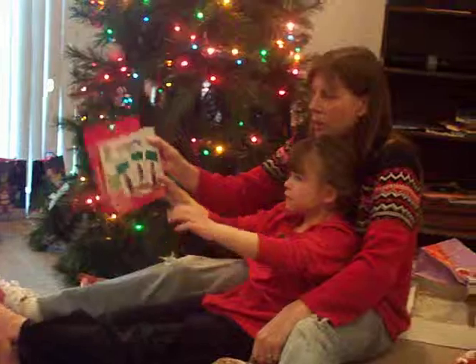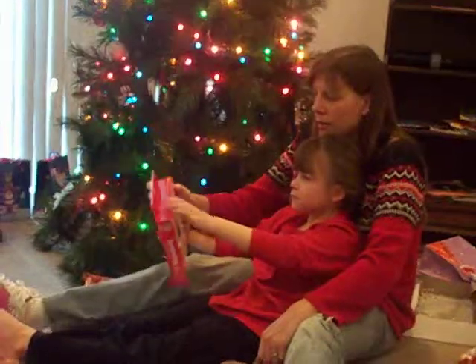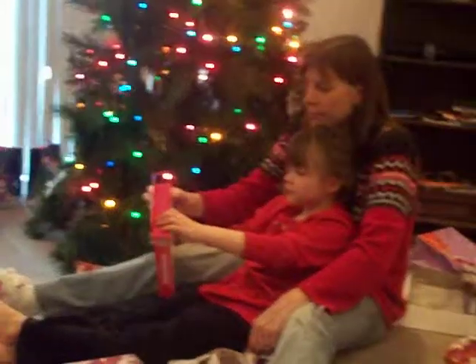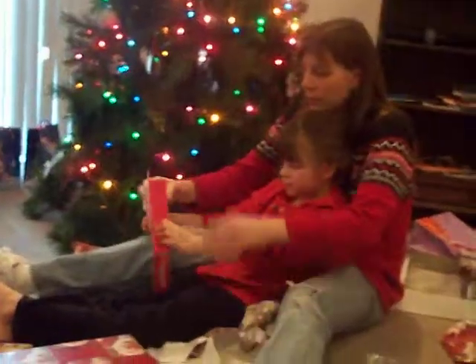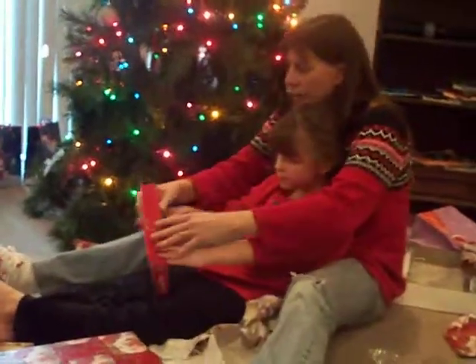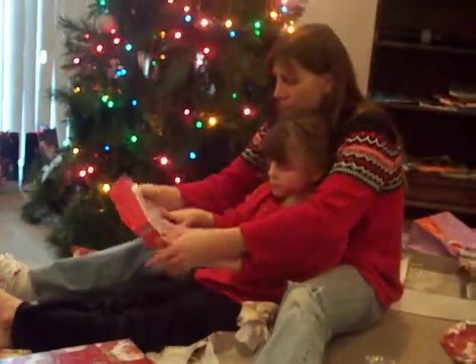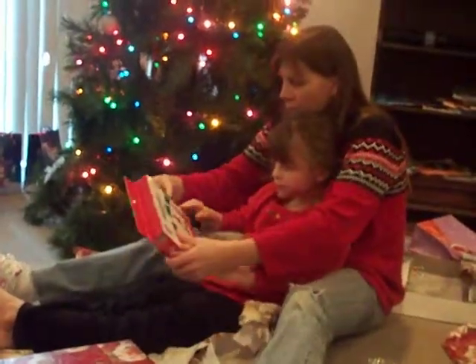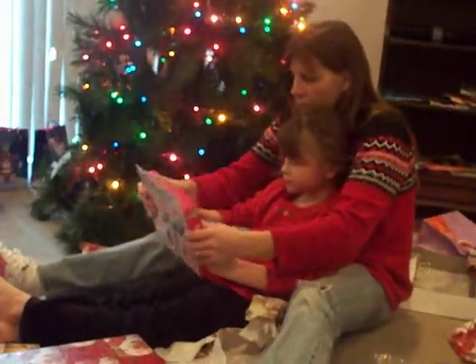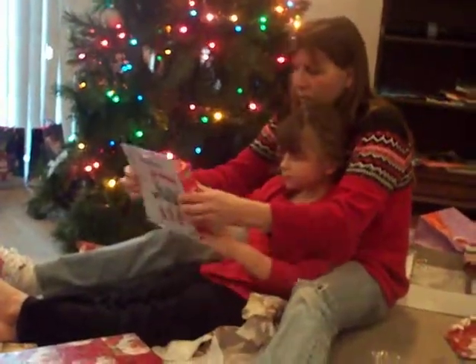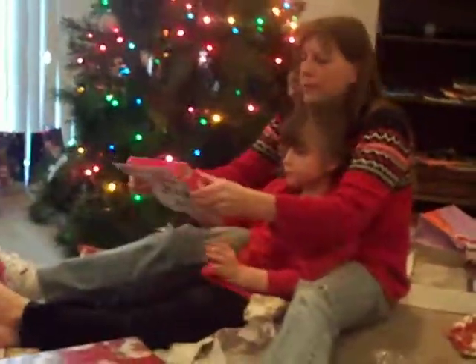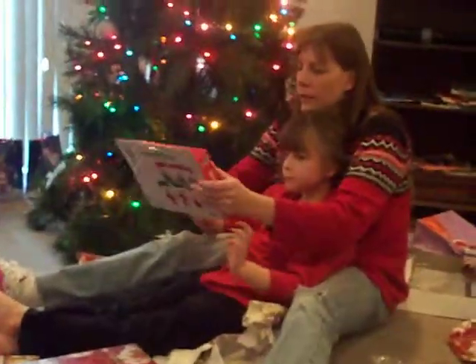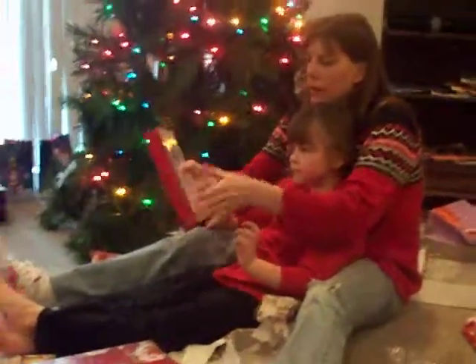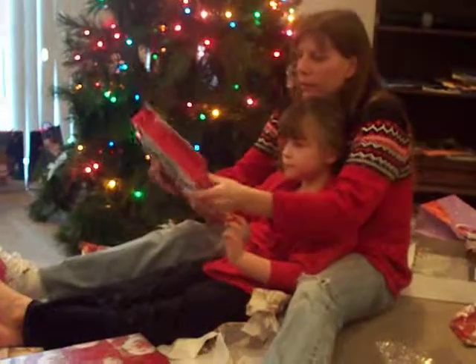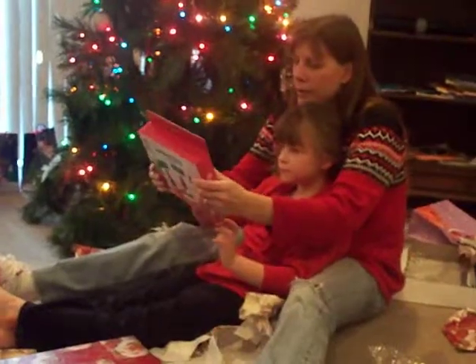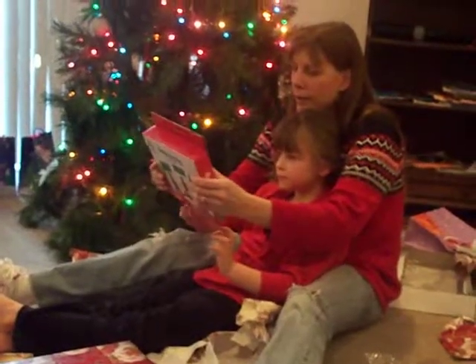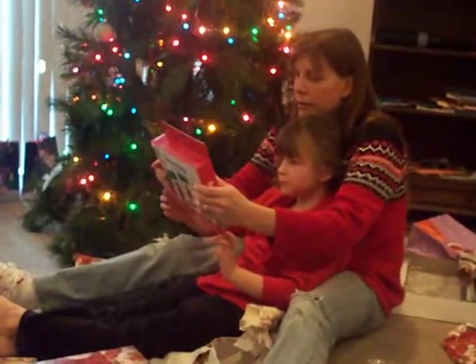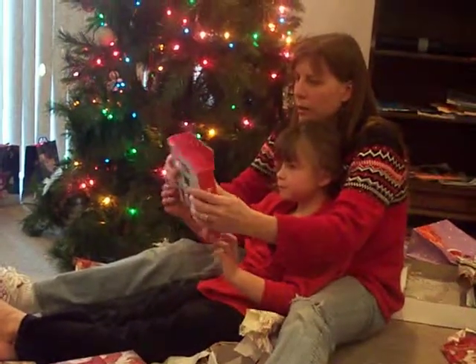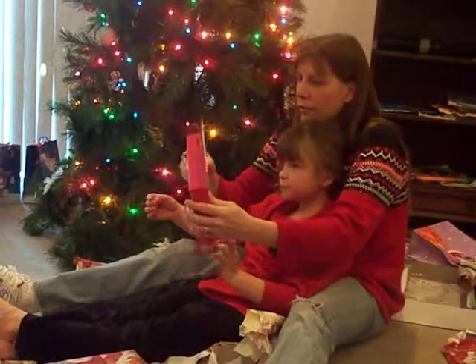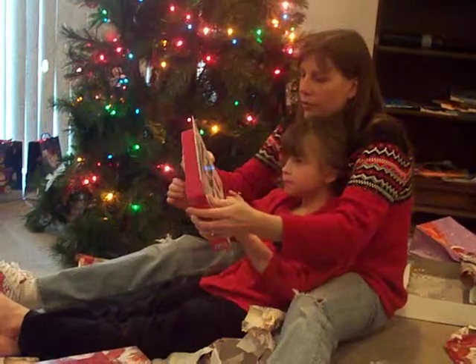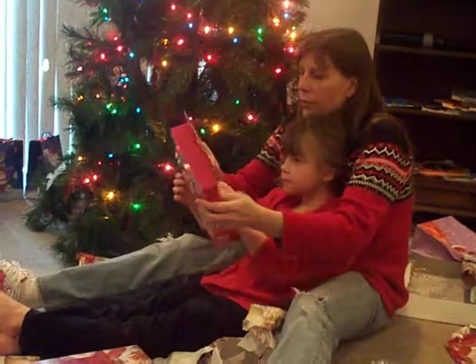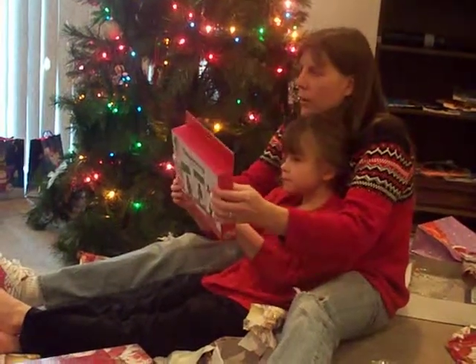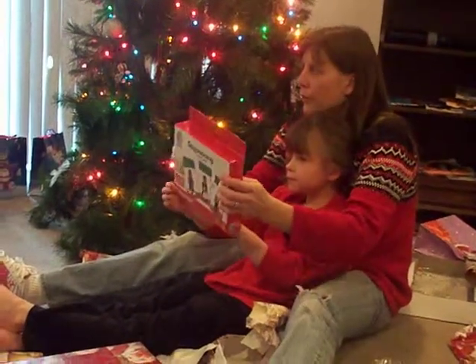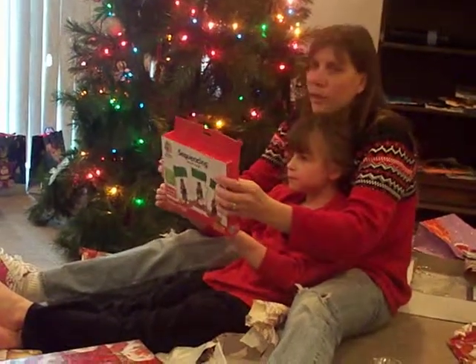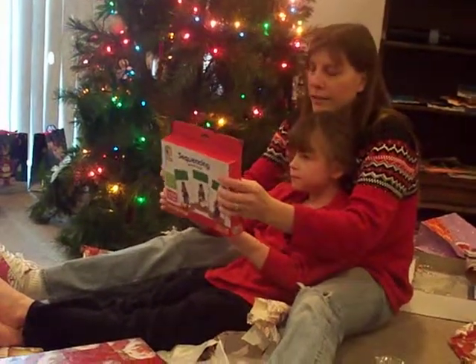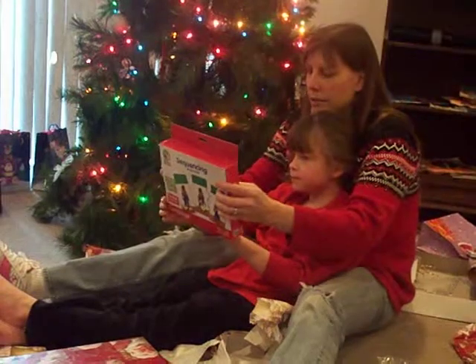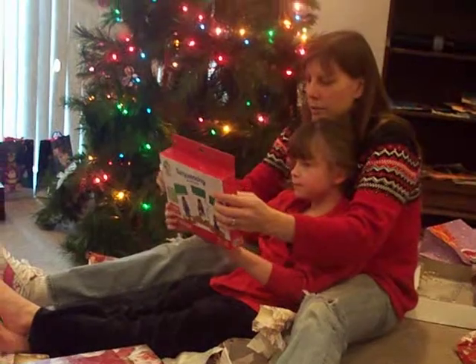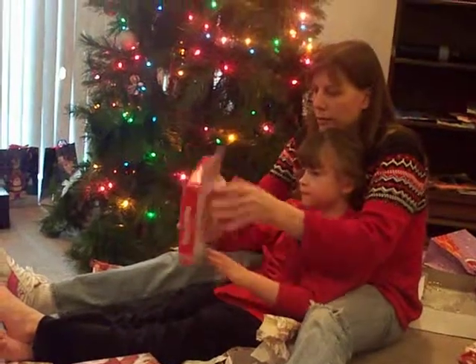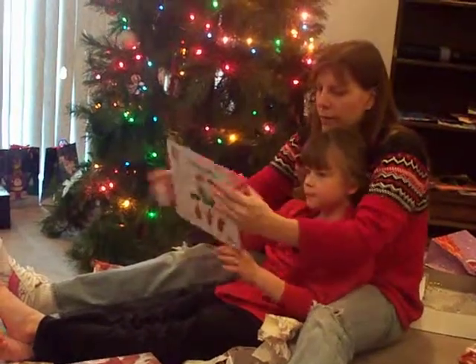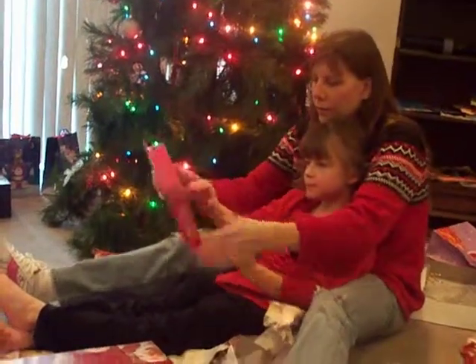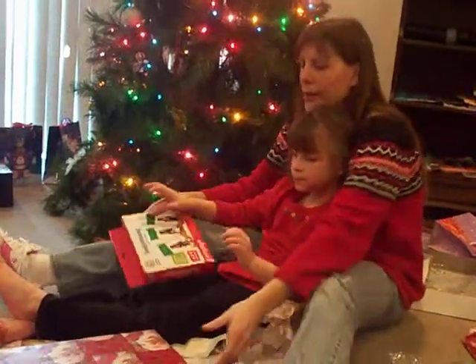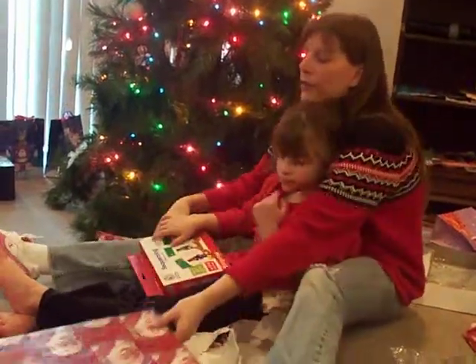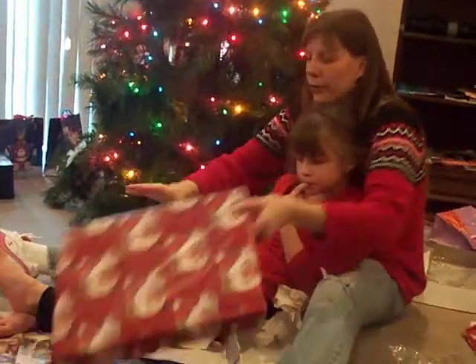Puzzle cards — sequencing puzzle cards. This is cool. These are like understanding what comes first and what comes next. Sequencing puzzle cards. Let's open the next one.